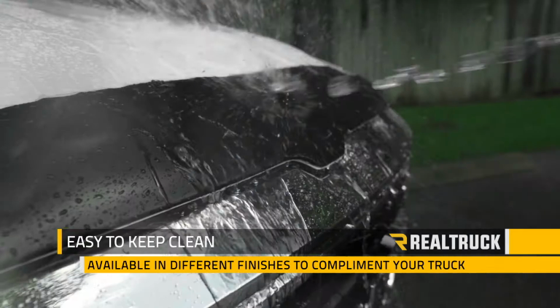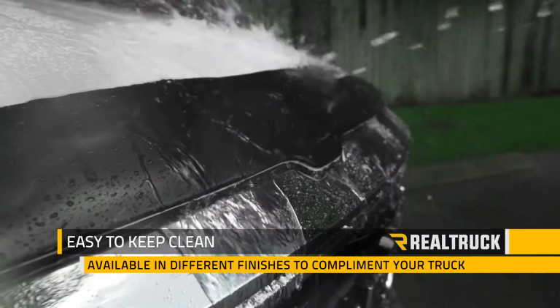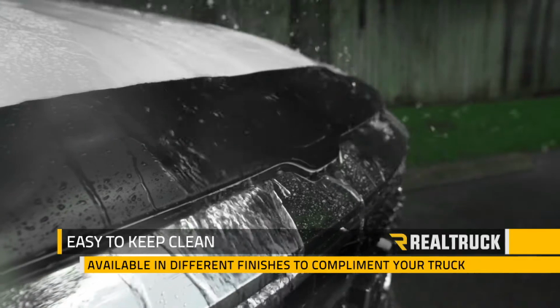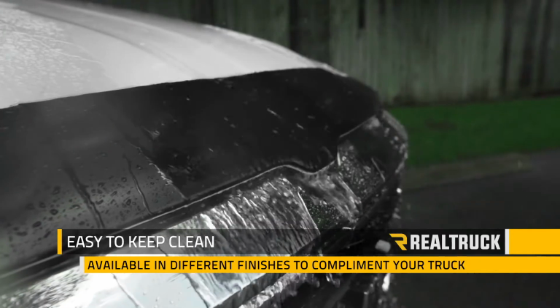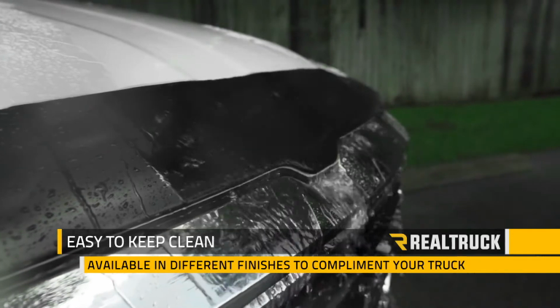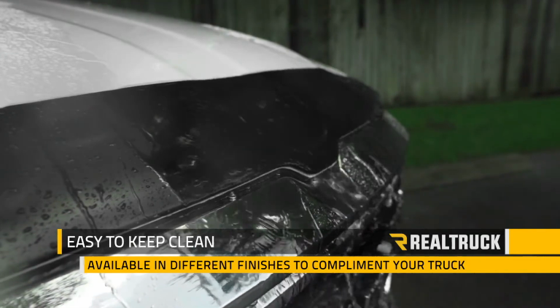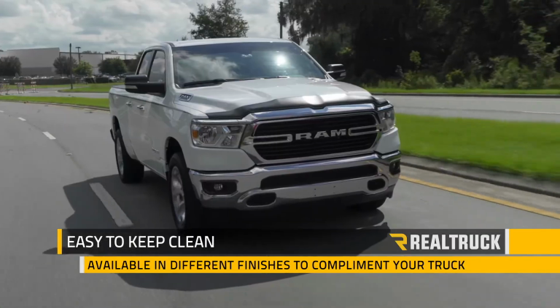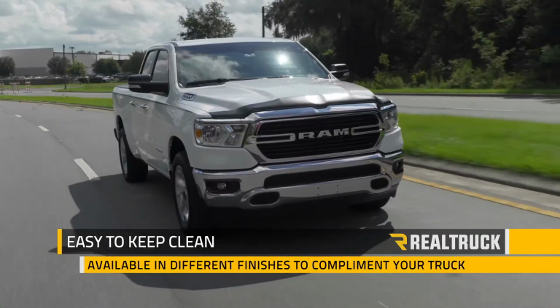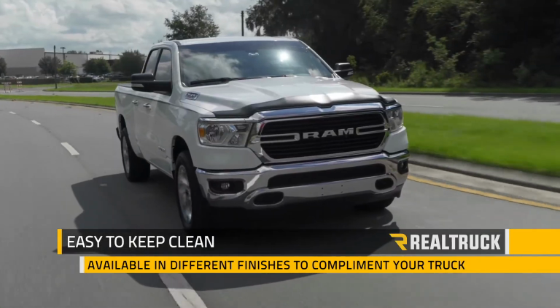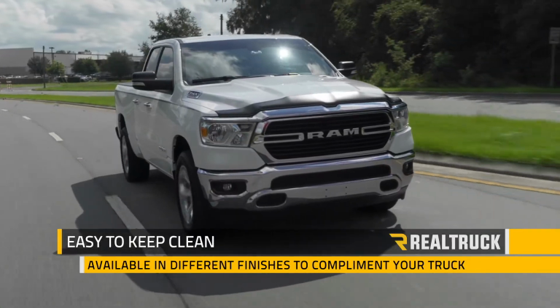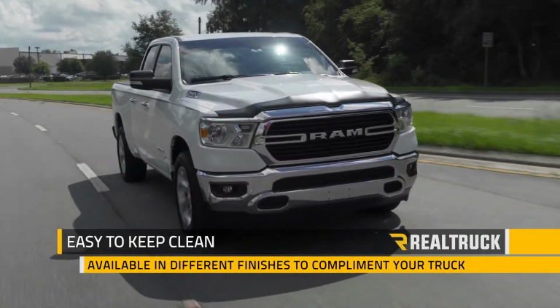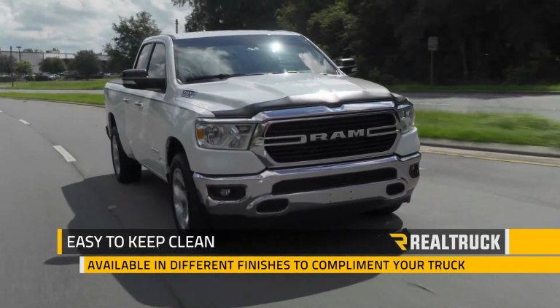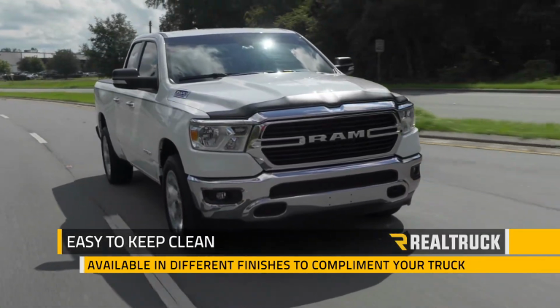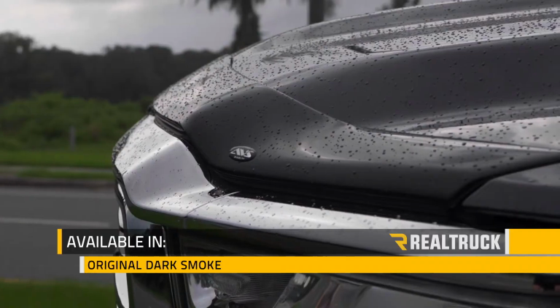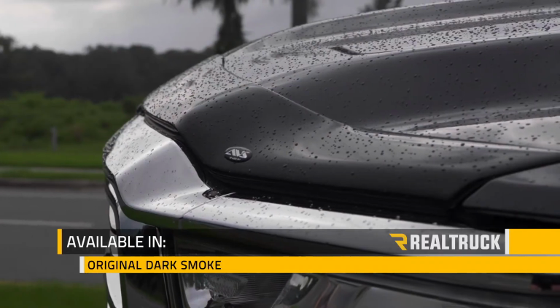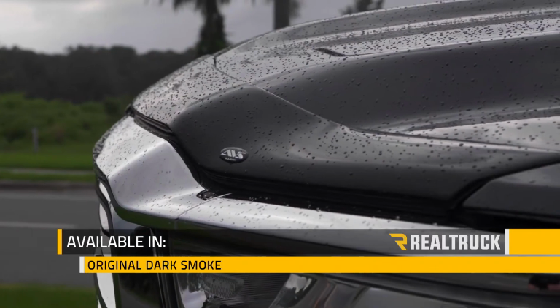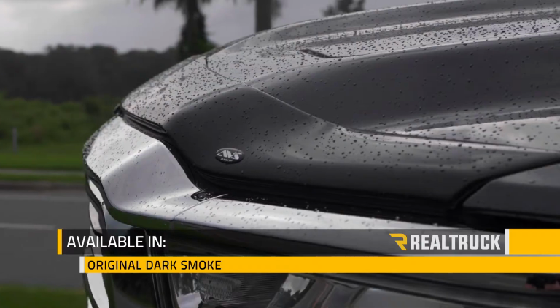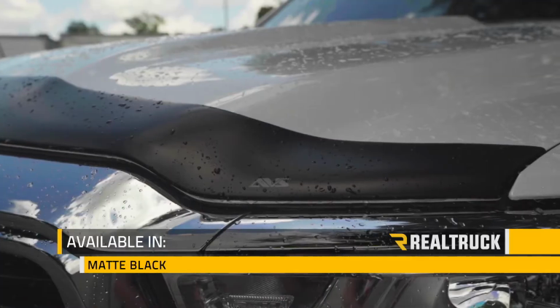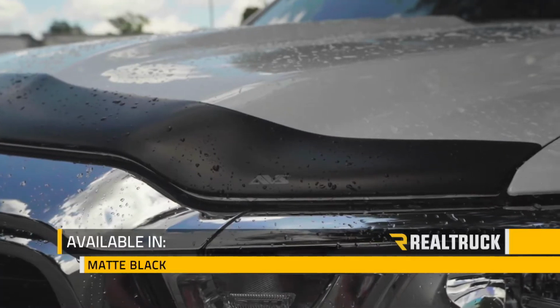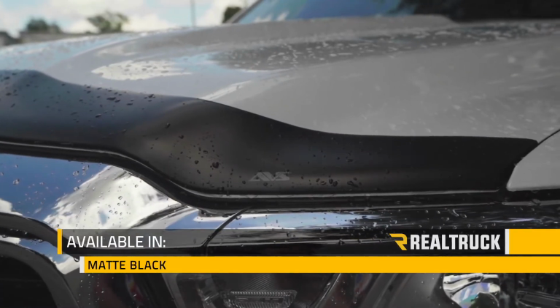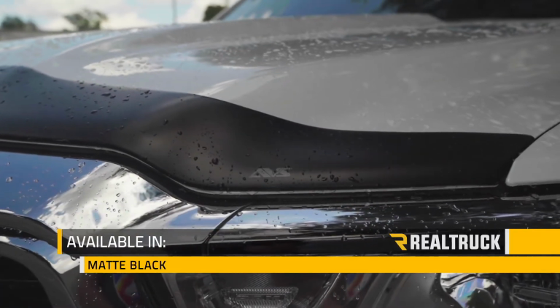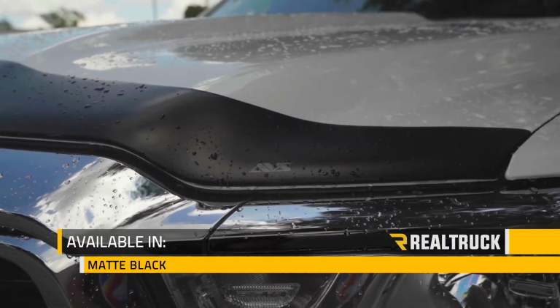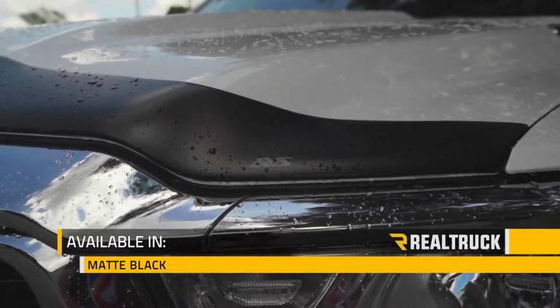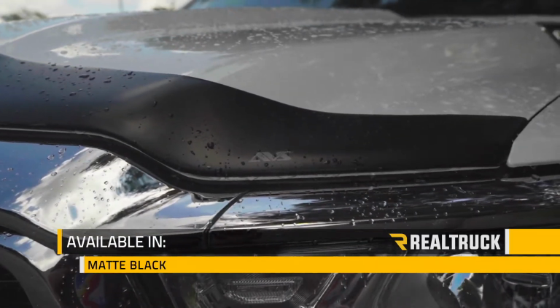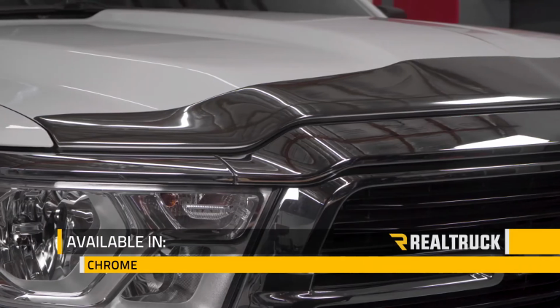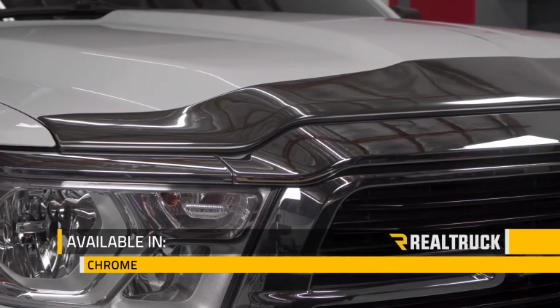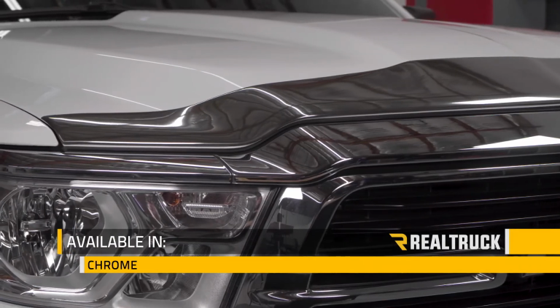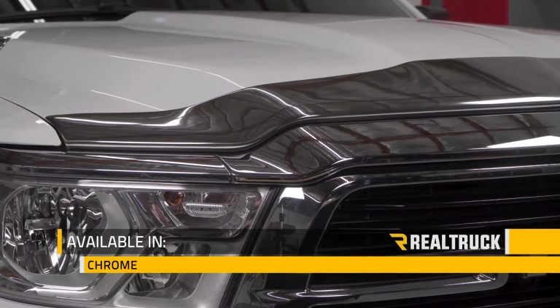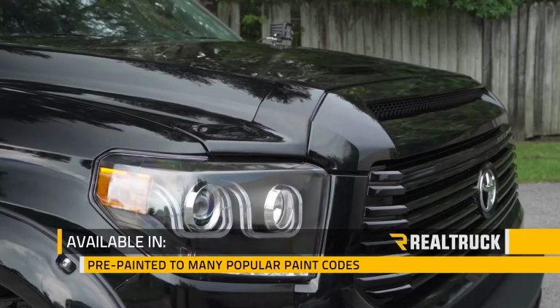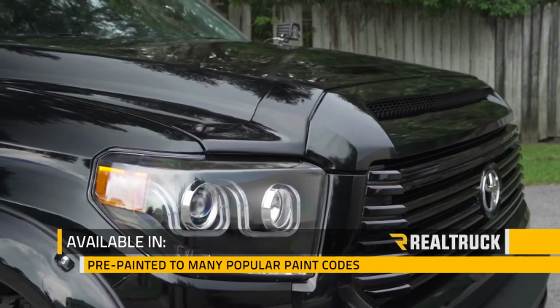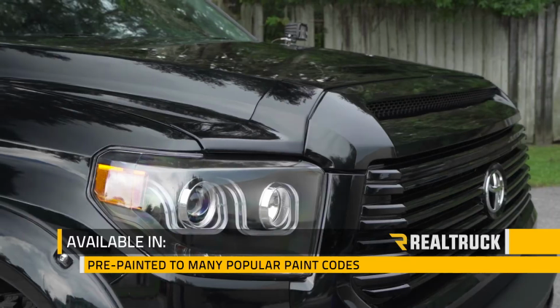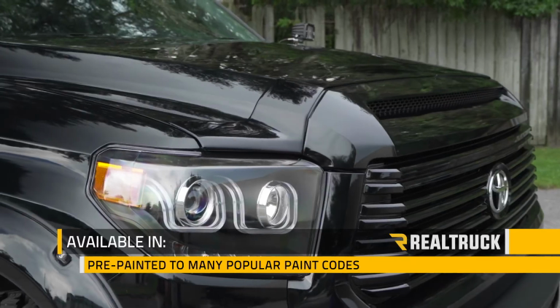AeroSkin is easy to keep clean and it's available in different finishes to complement the look of your truck. There's the original dark smoke, you can get it in matte black, it can be finished in chrome or pre-painted to many popular paint coats.